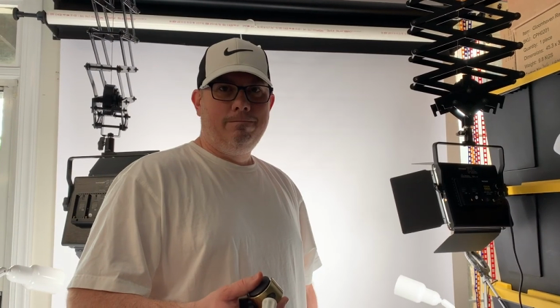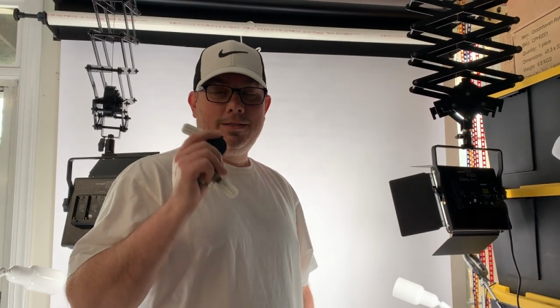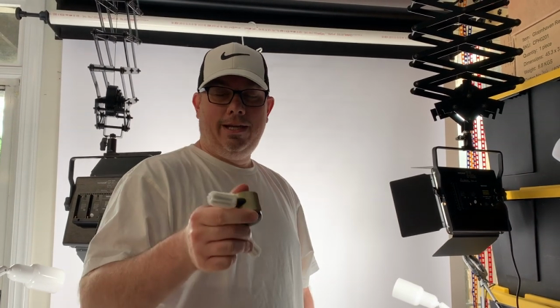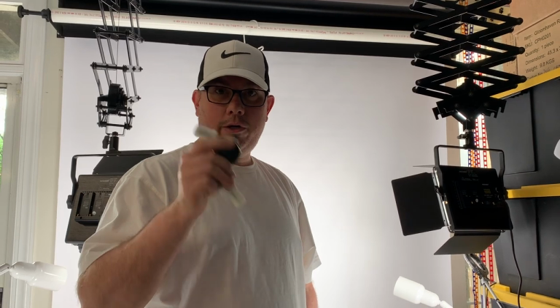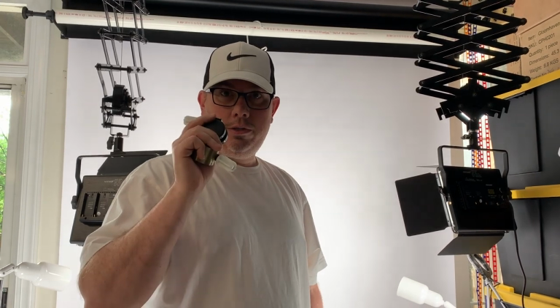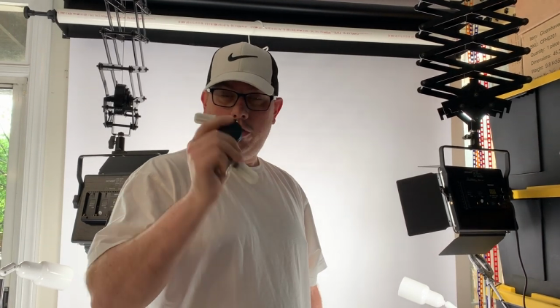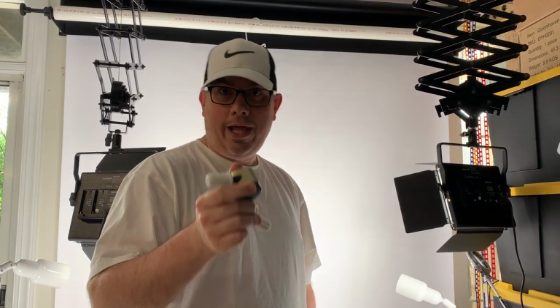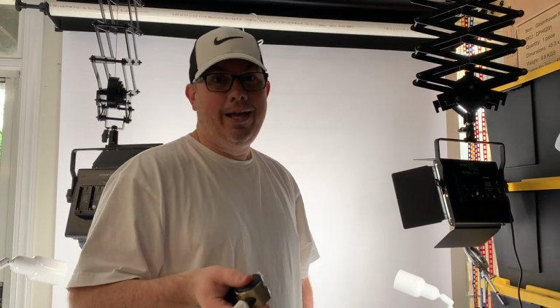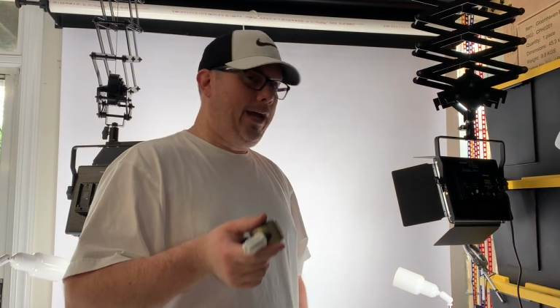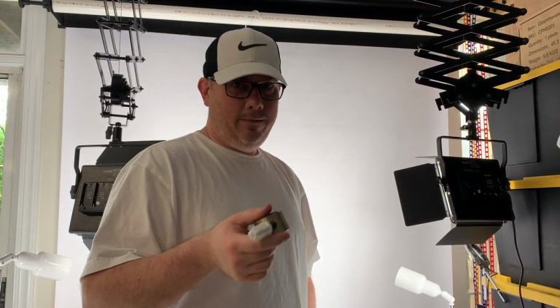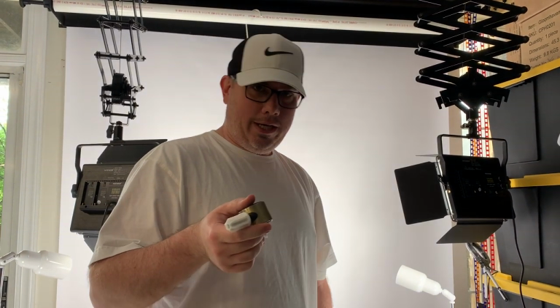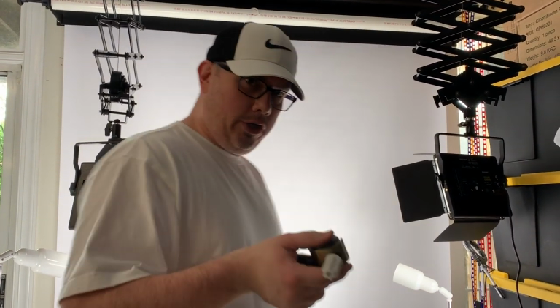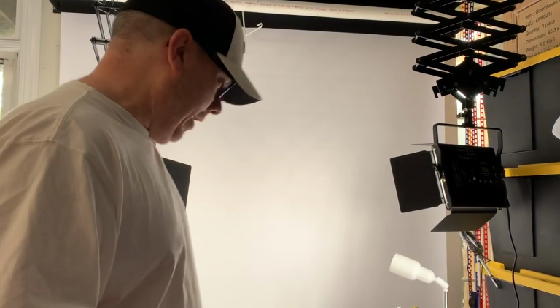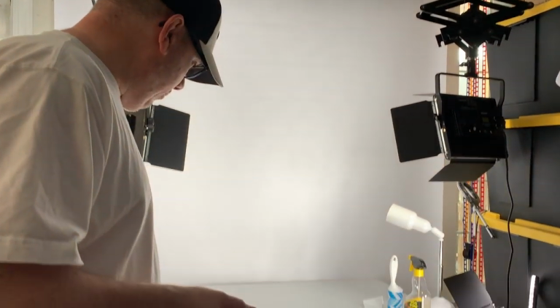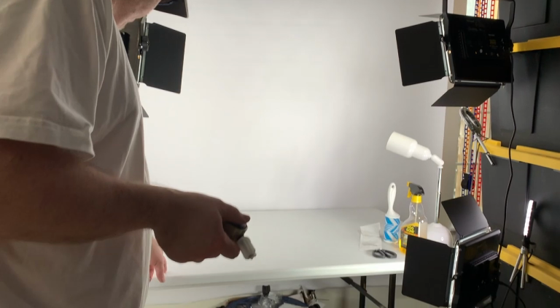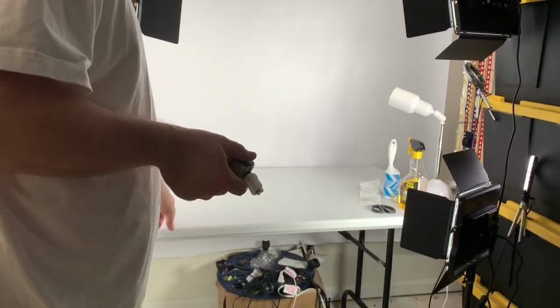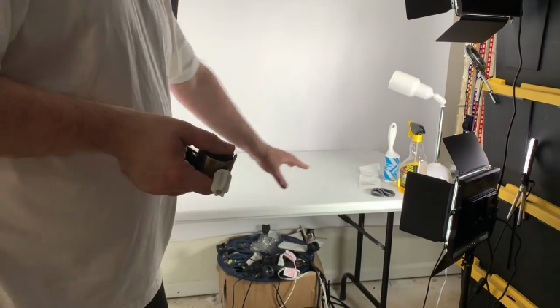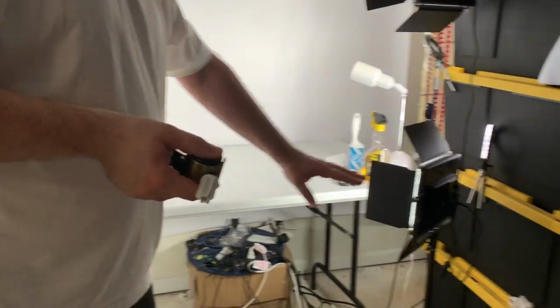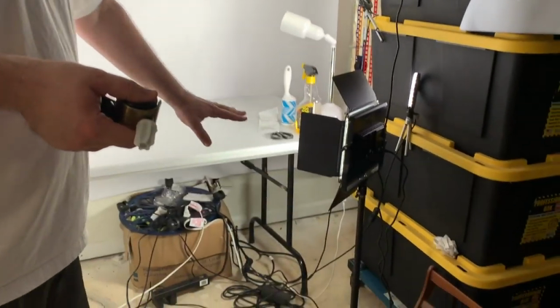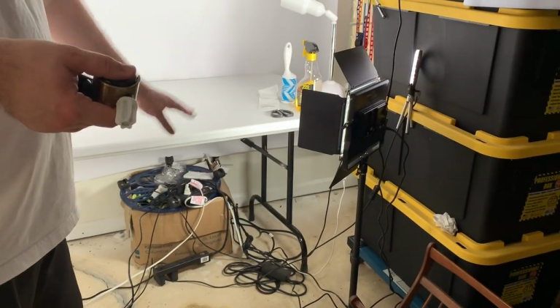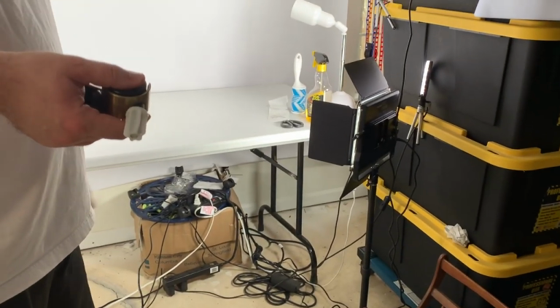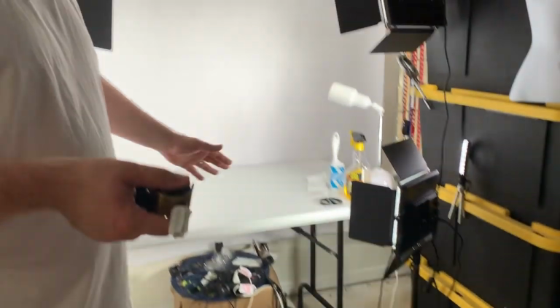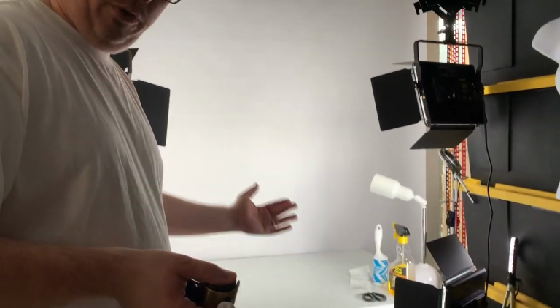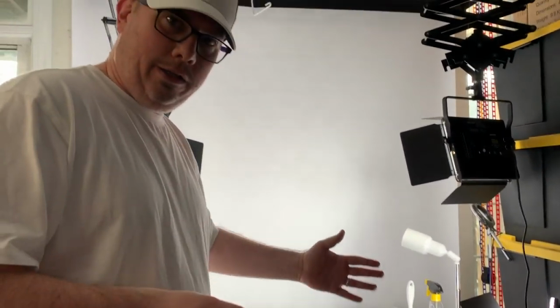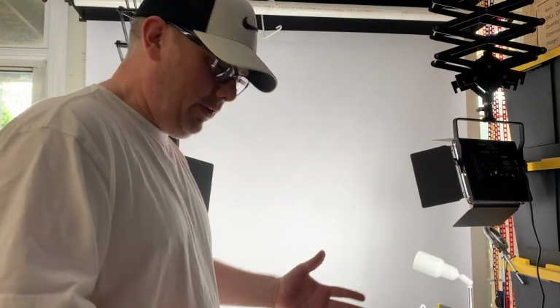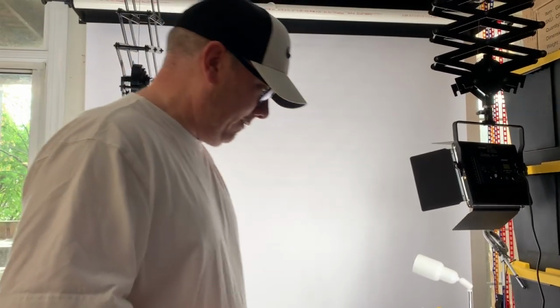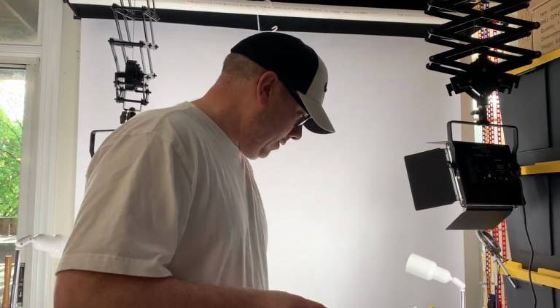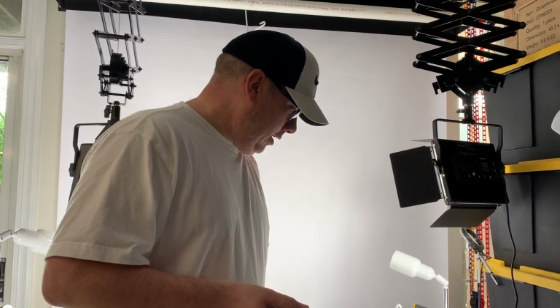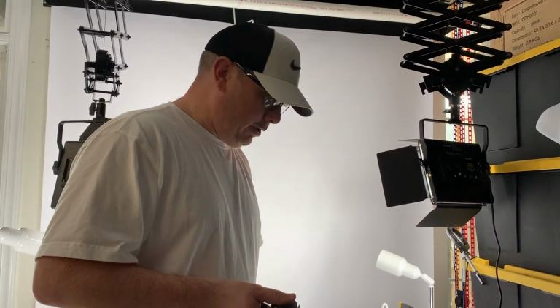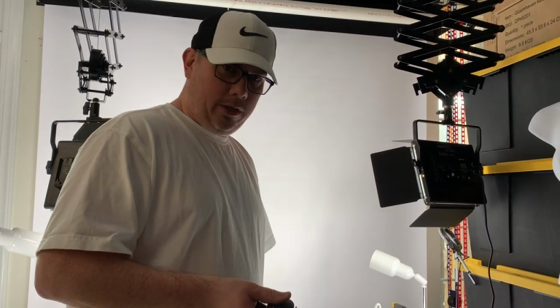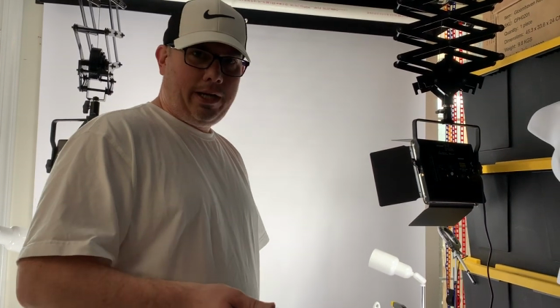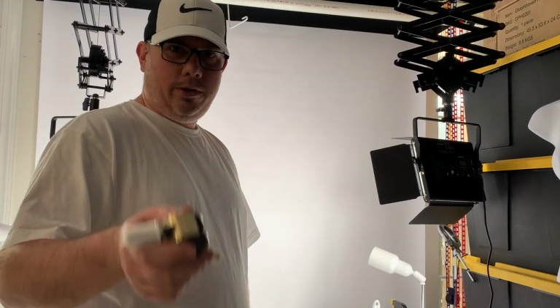Hi guys, today we are going to learn how to convert a stationary plastic table that doesn't move — no wheels — and it's a pain to move because I need to move it in and out for videos and everything. We're going to convert it and put casters on it.